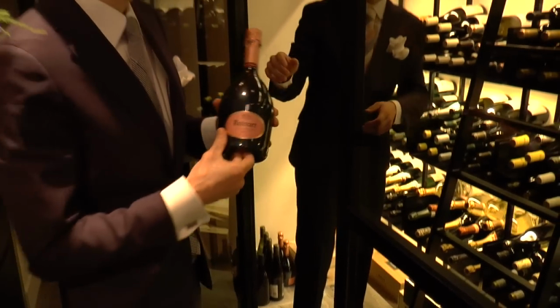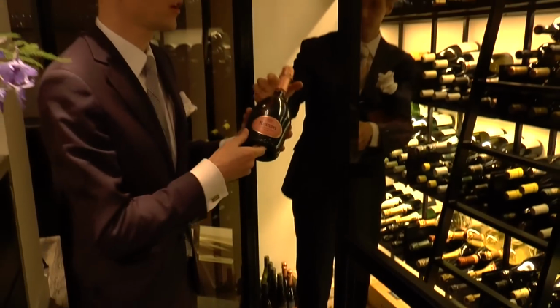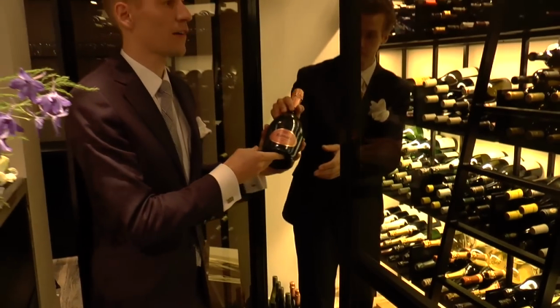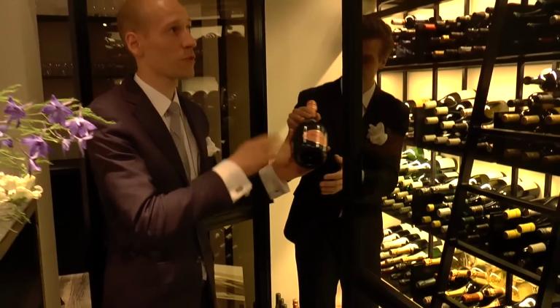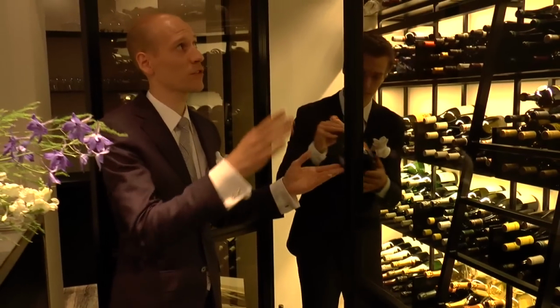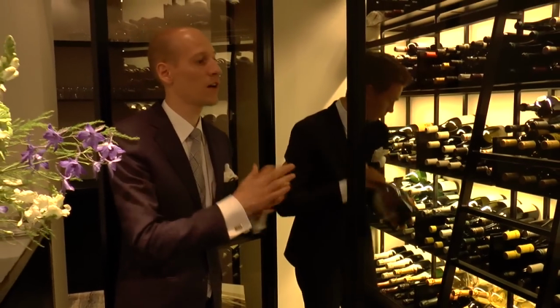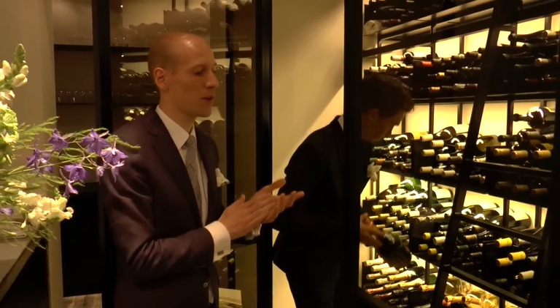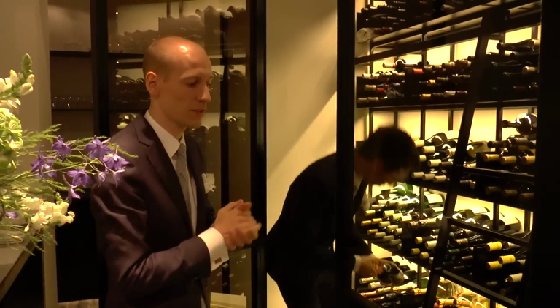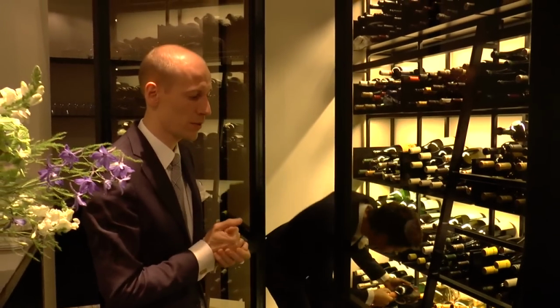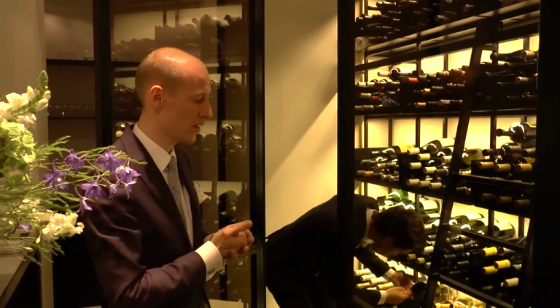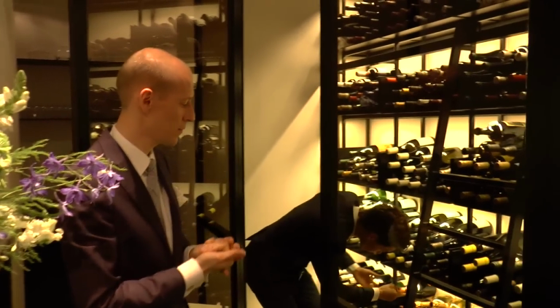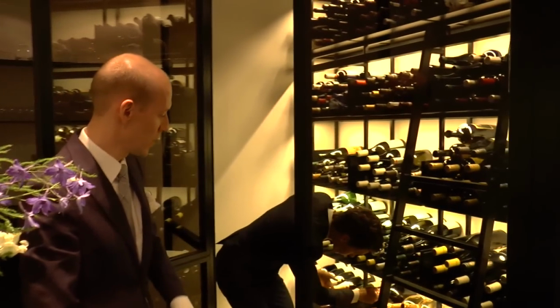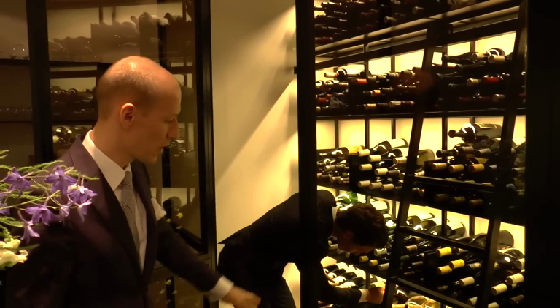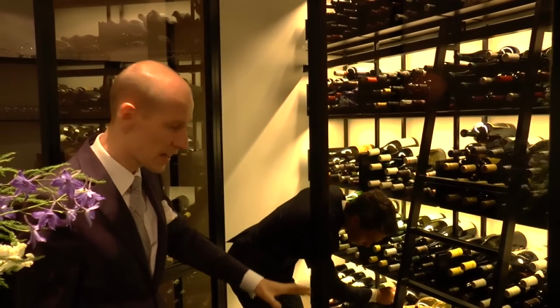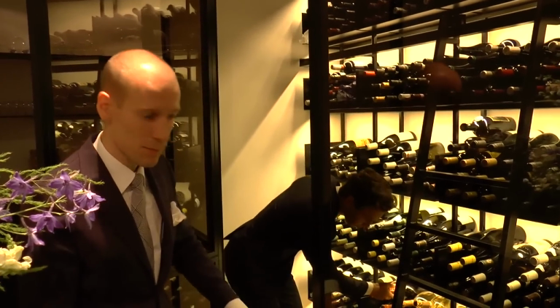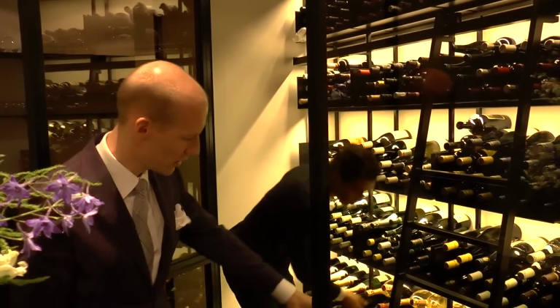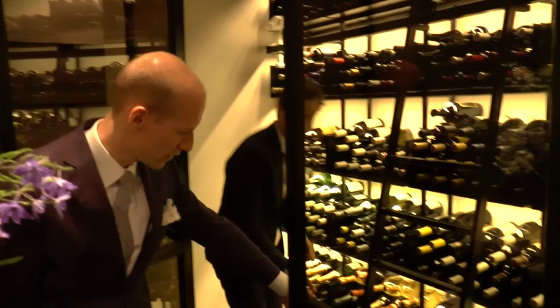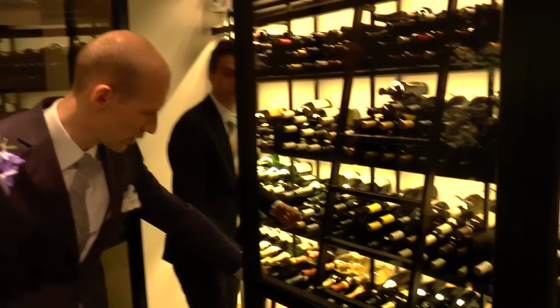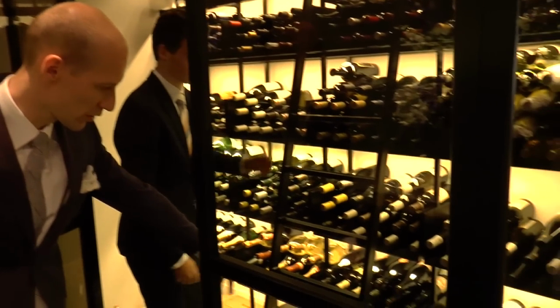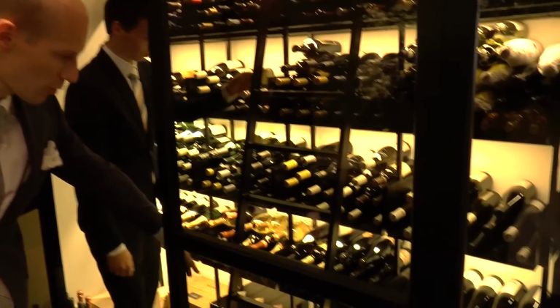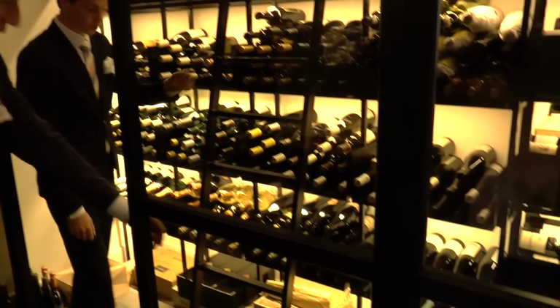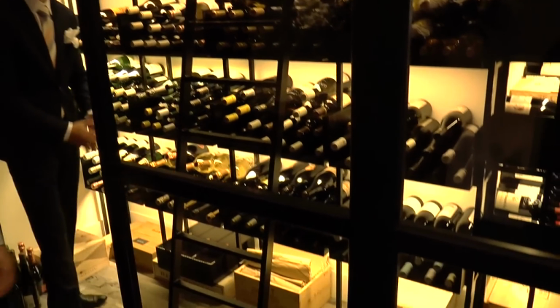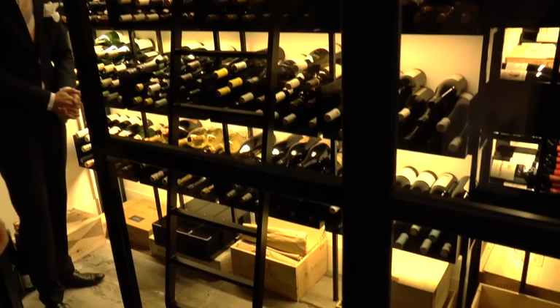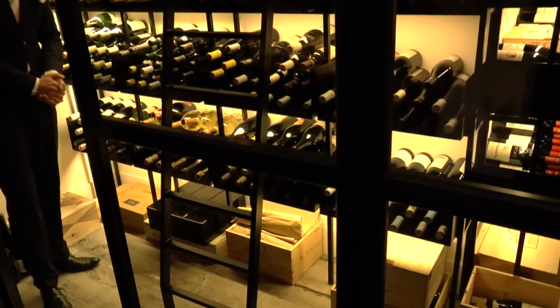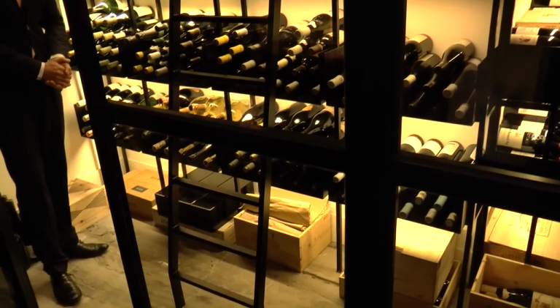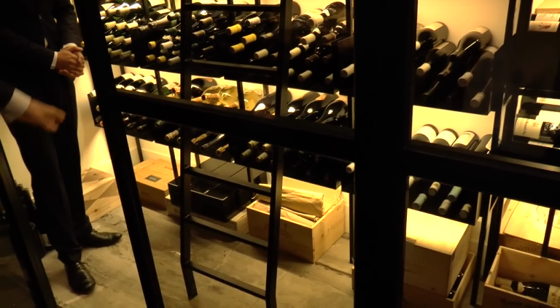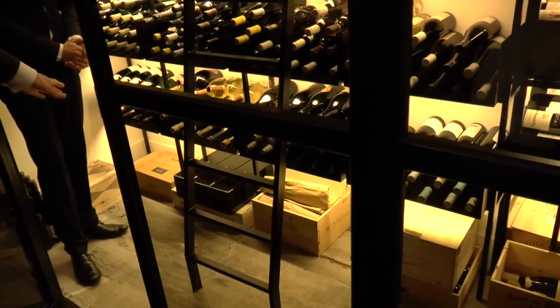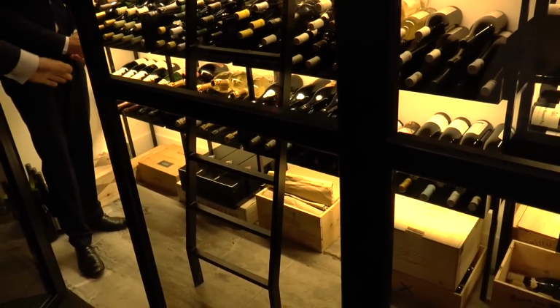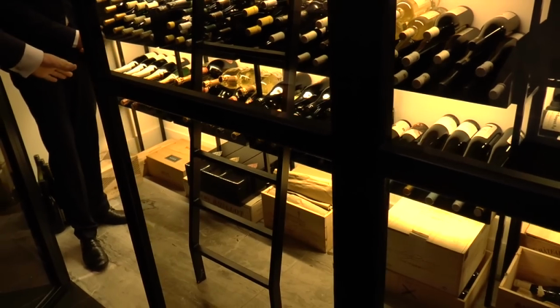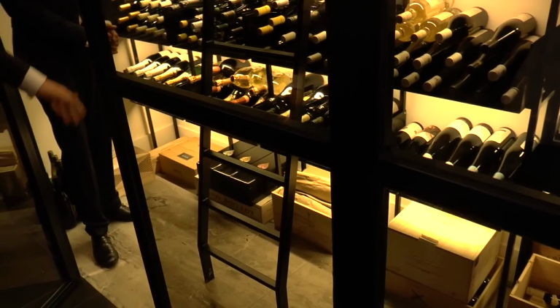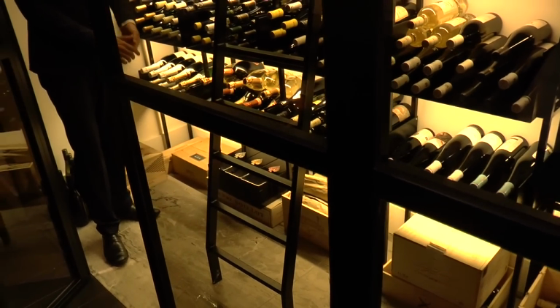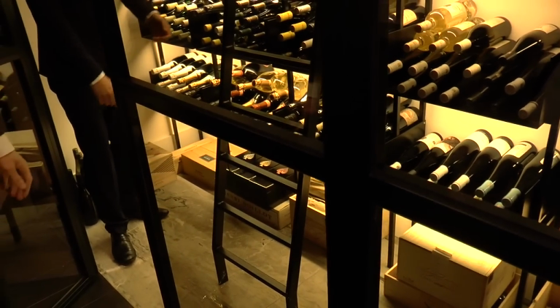We also have some special bottles here — classic bottles like the Romanée-Conti, the Cru, the Claude de Médille, and the Claude Dambonnet.